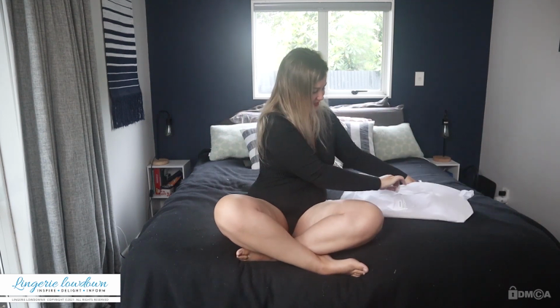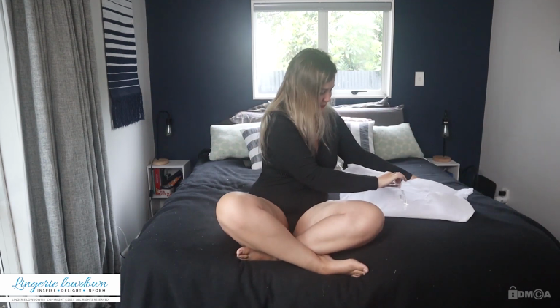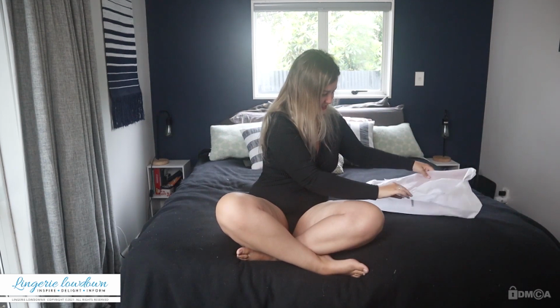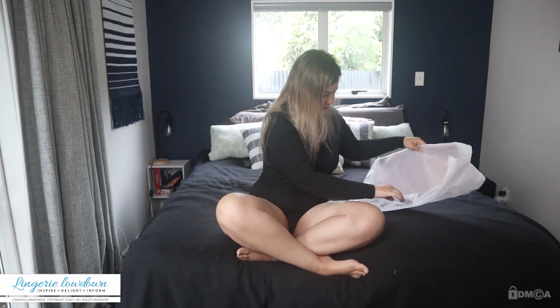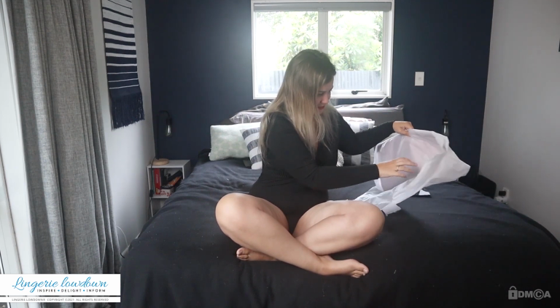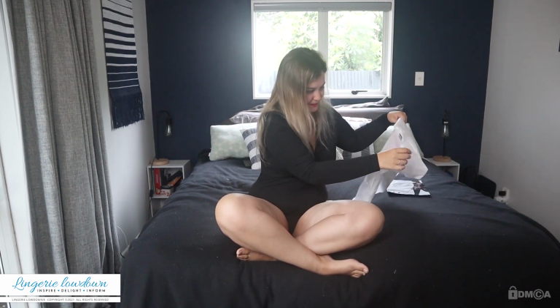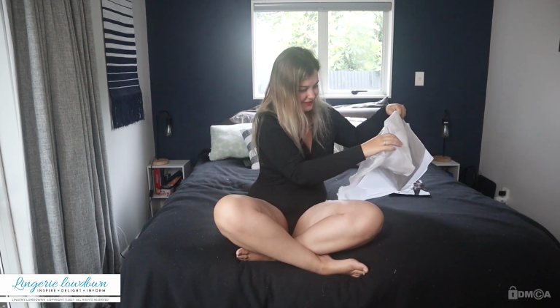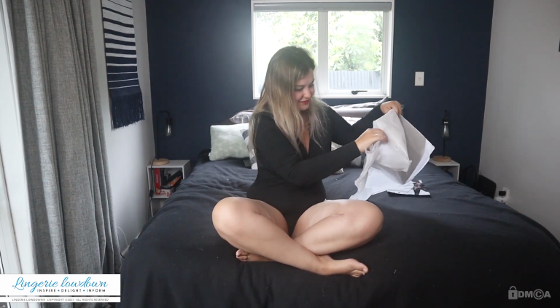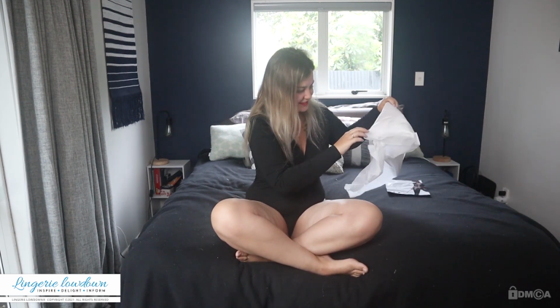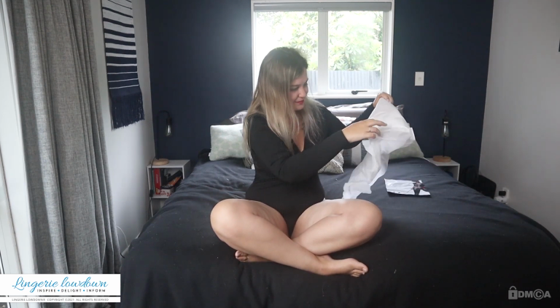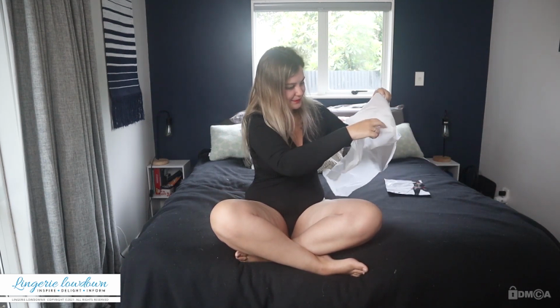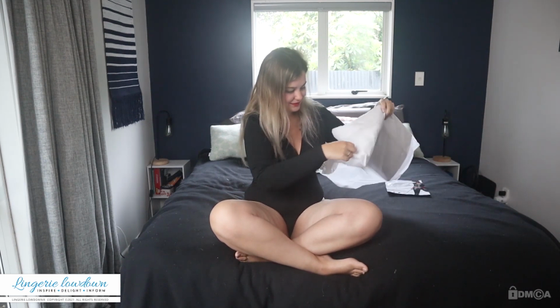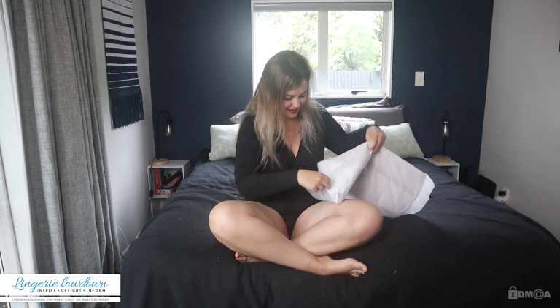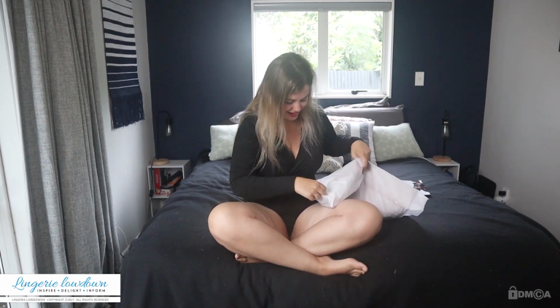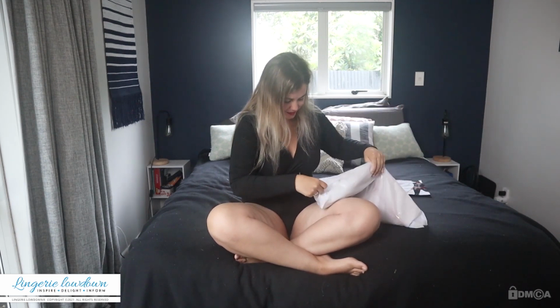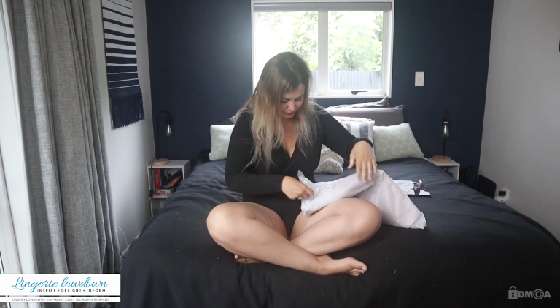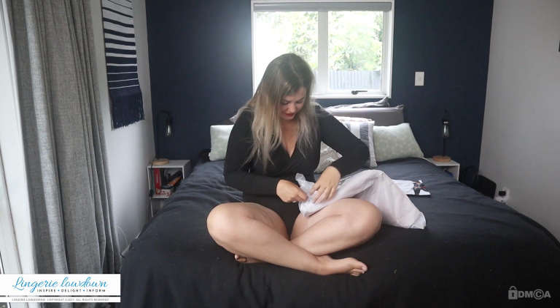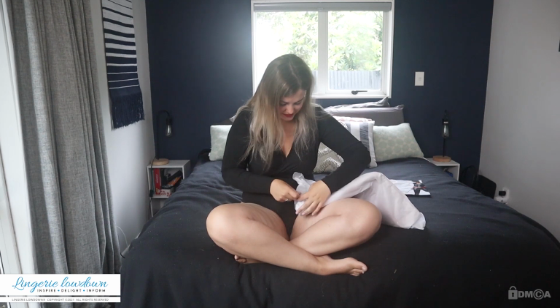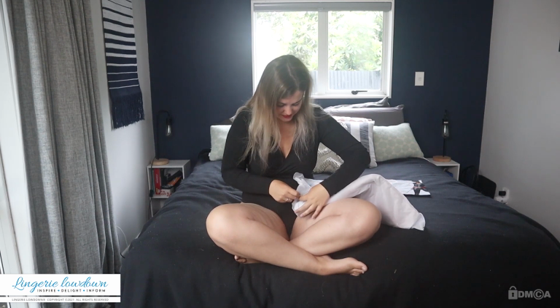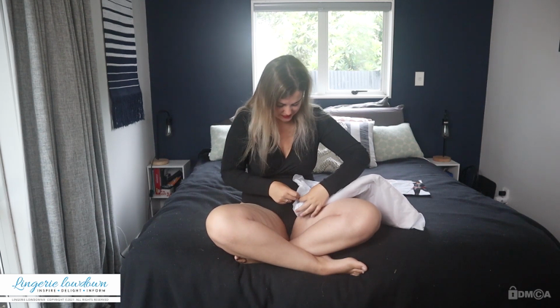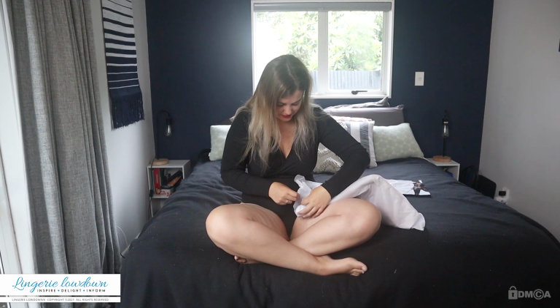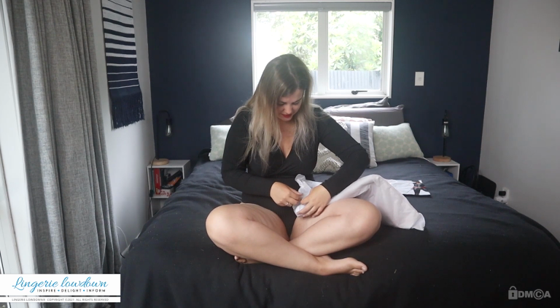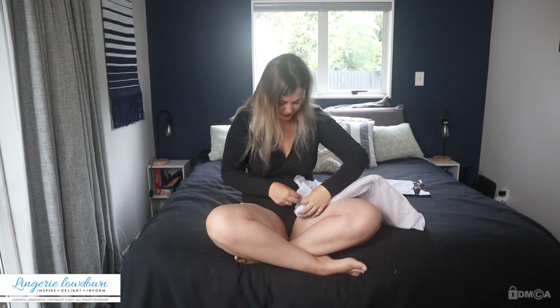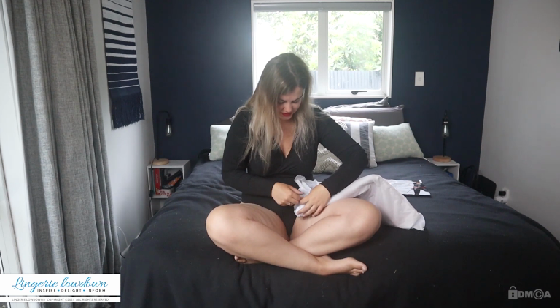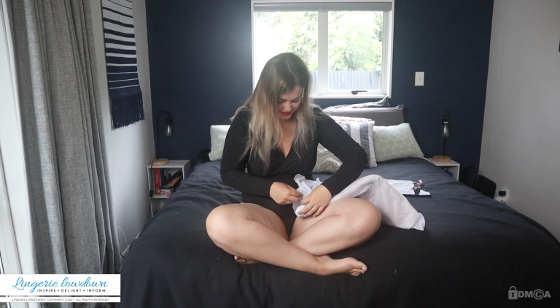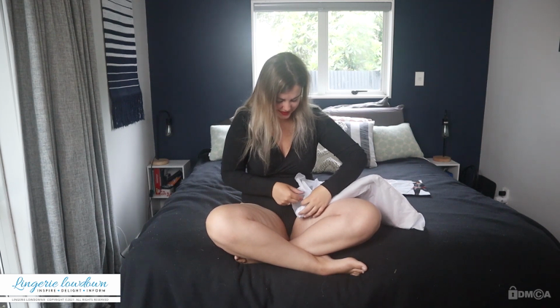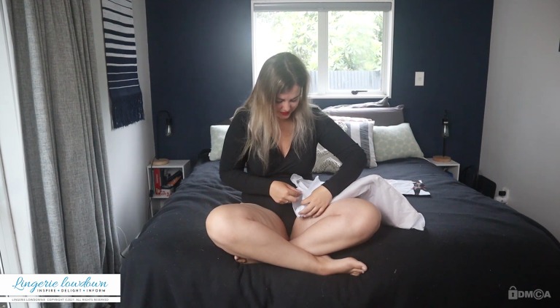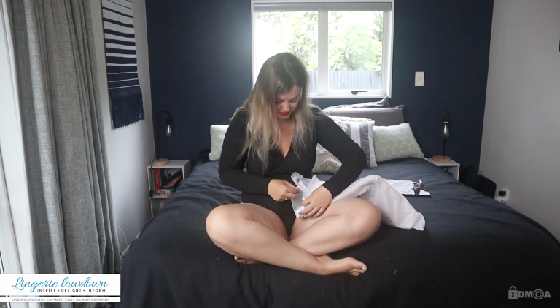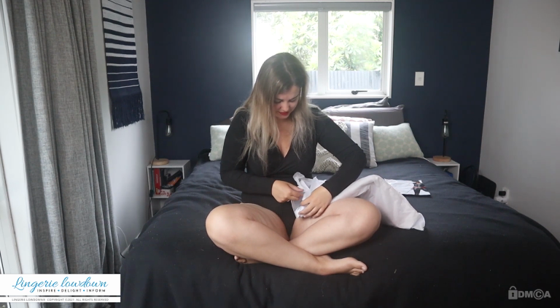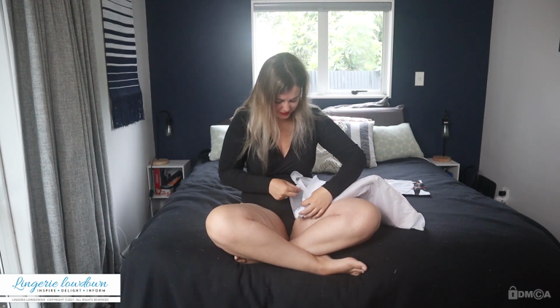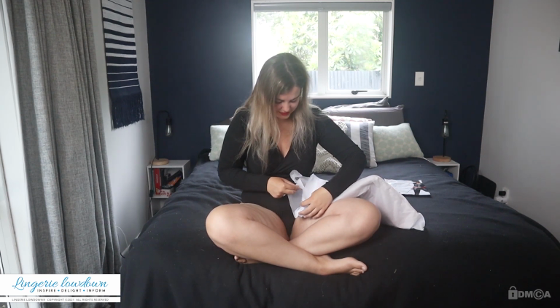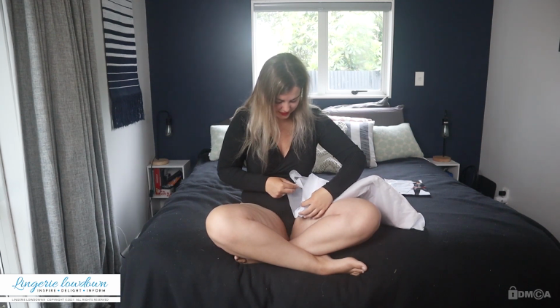It's quite difficult not to rip any of the really fine tissue paper. There's so much sellotape that just holds it all together.